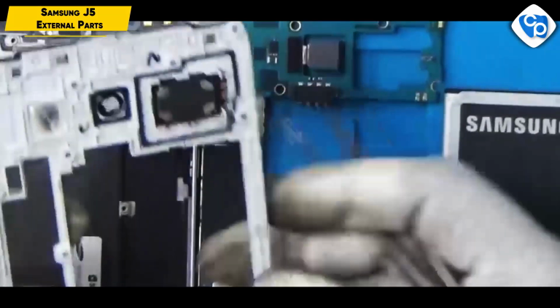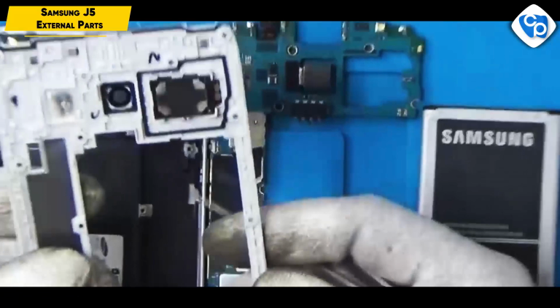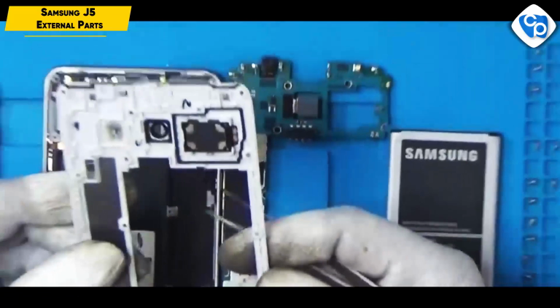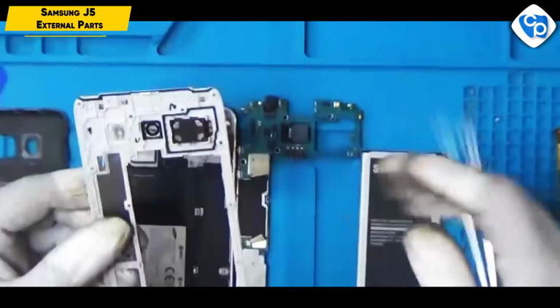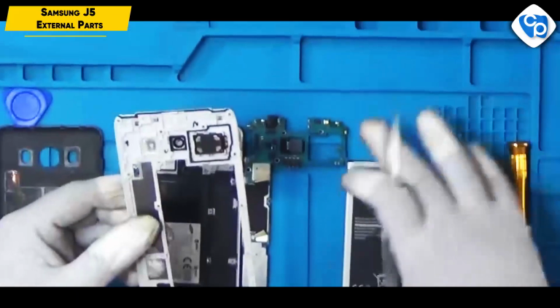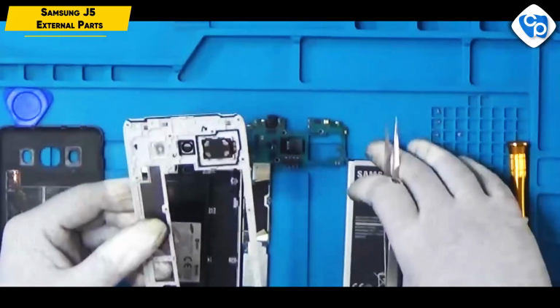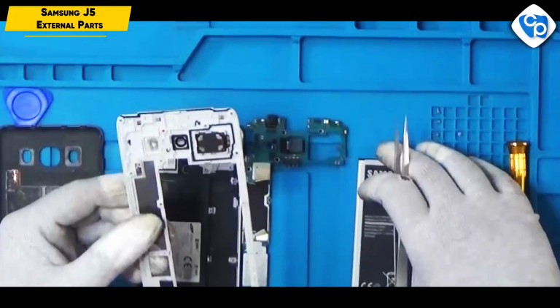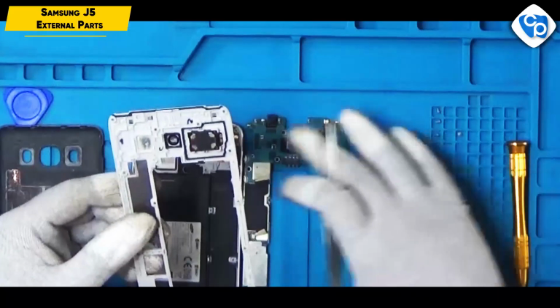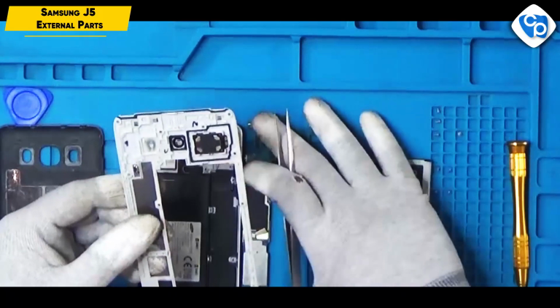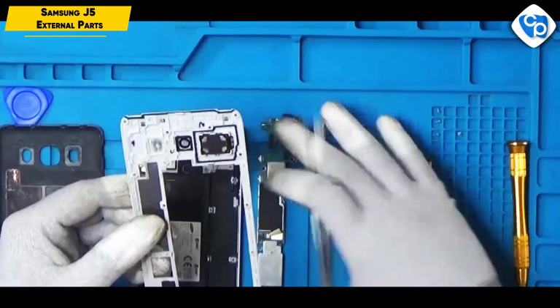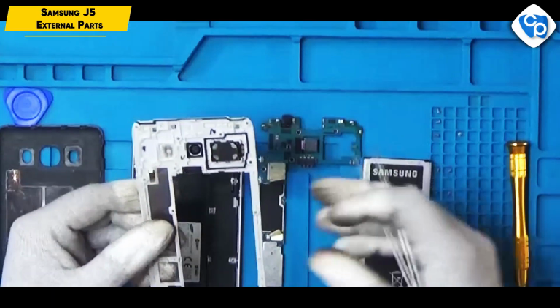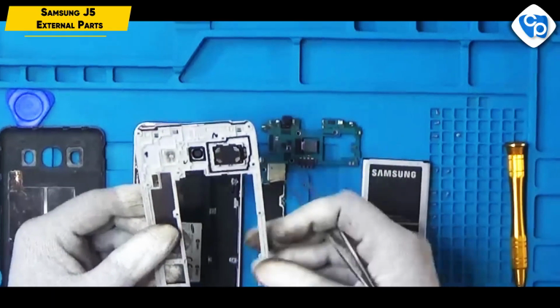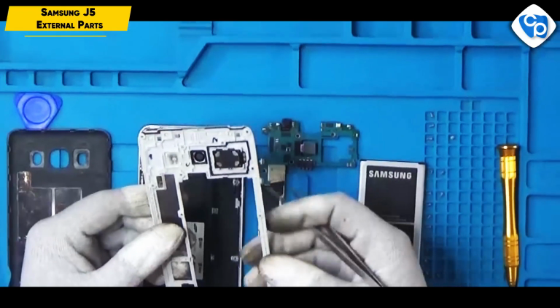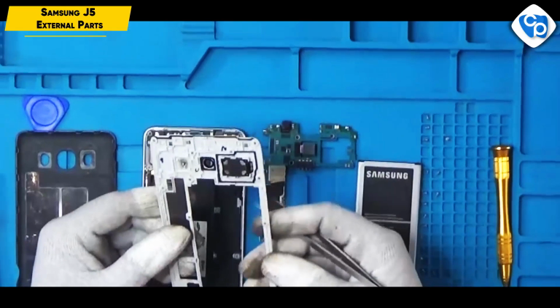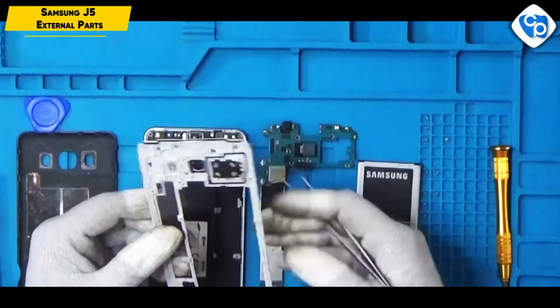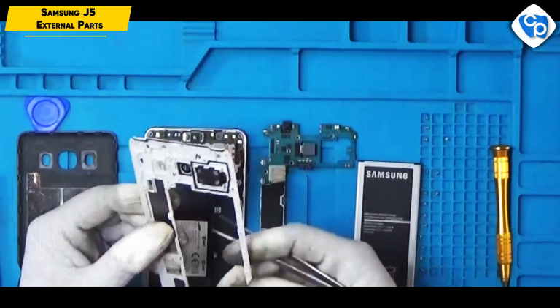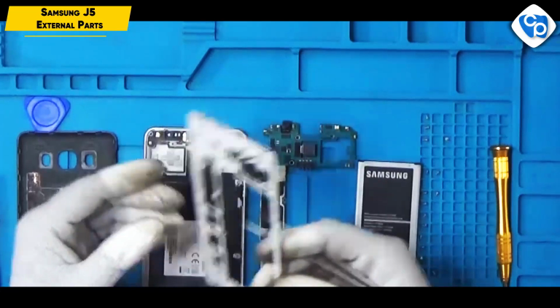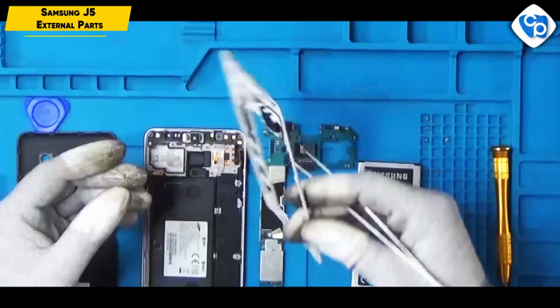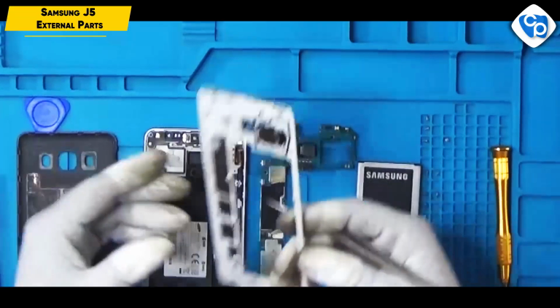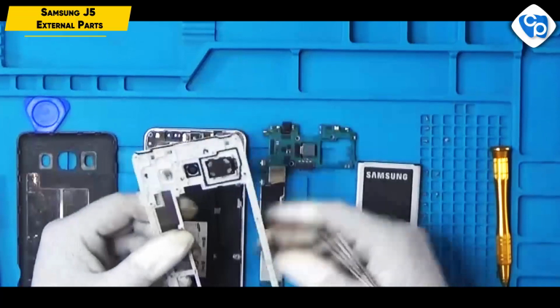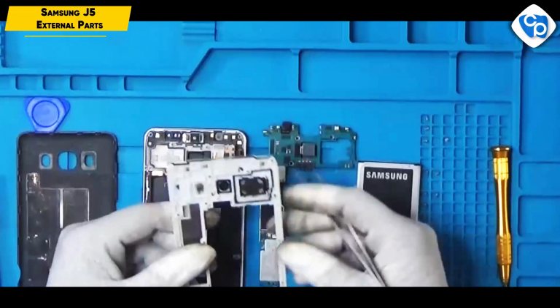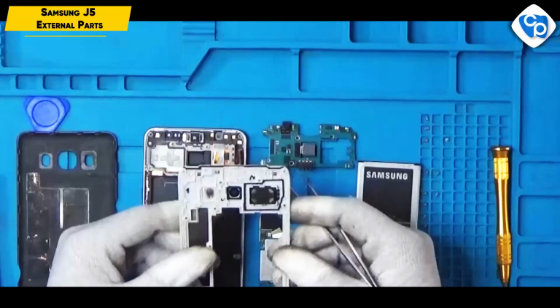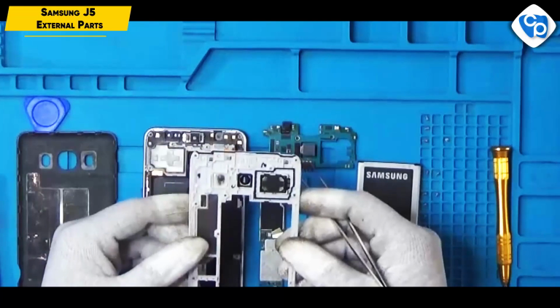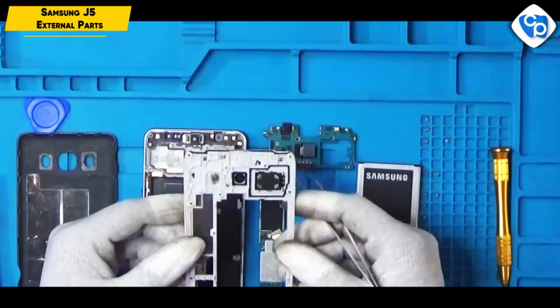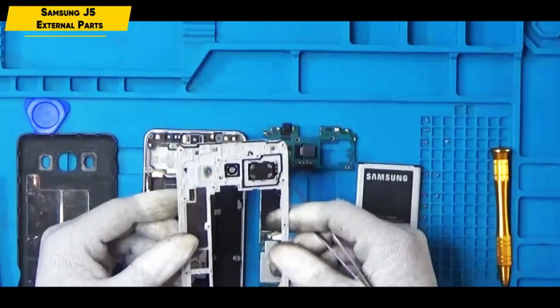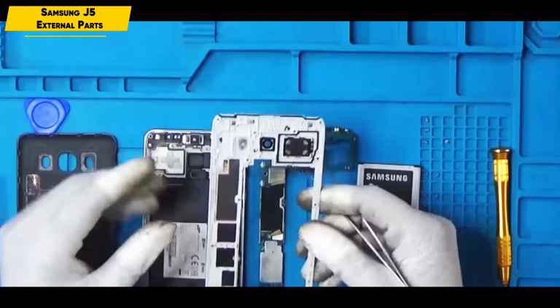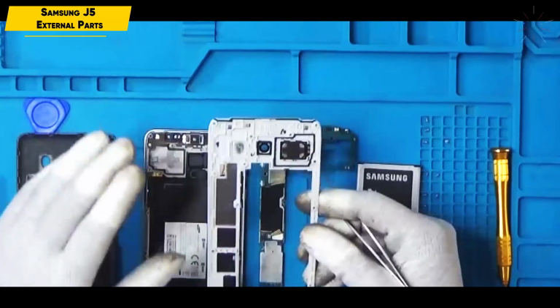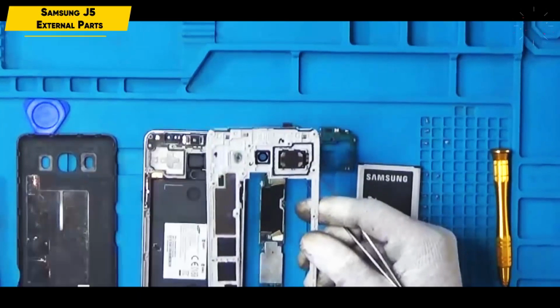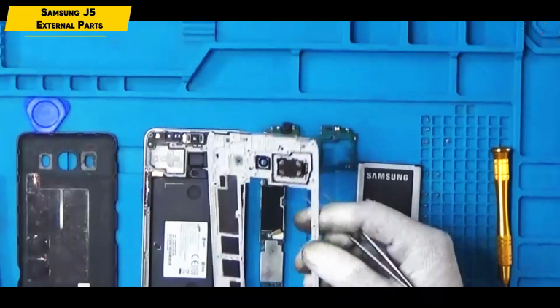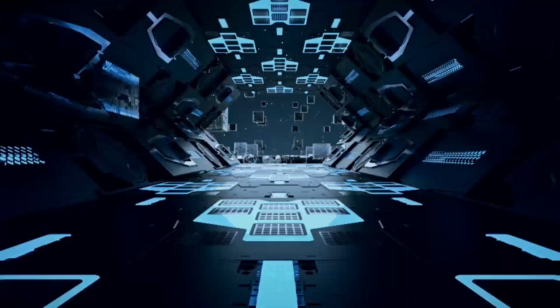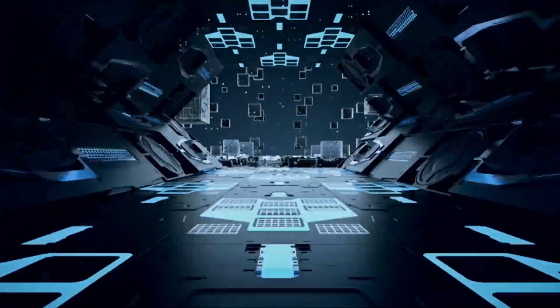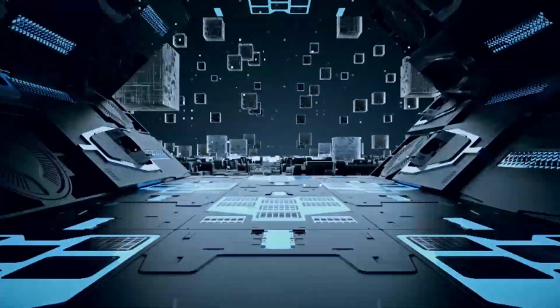Friends, we have covered the Samsung J5 external parts. In this case, we have mobile servicing. Thank you.